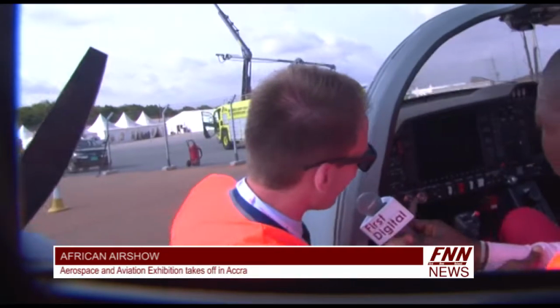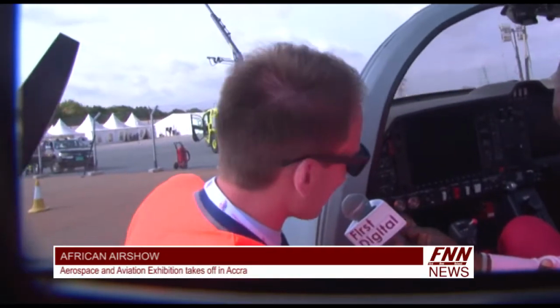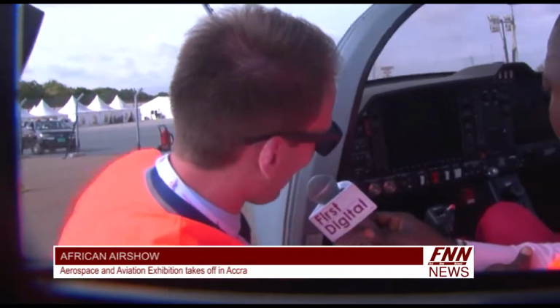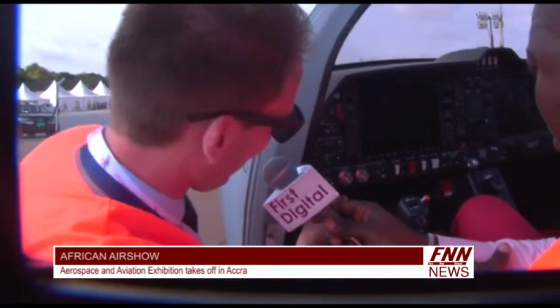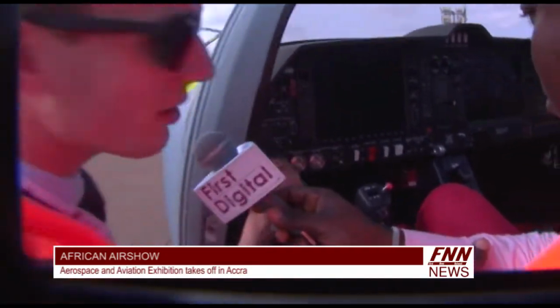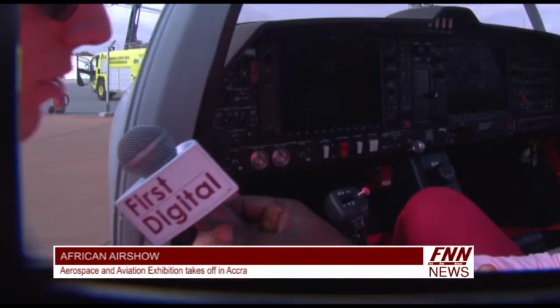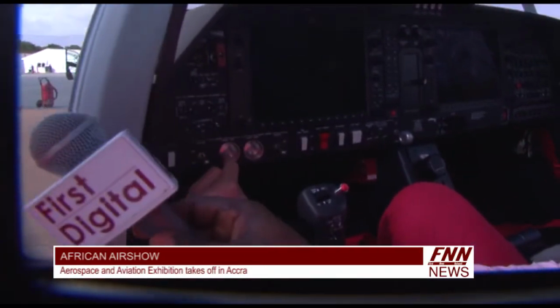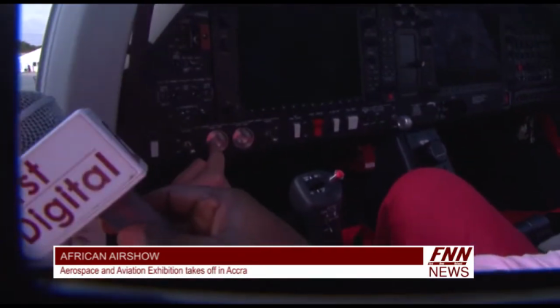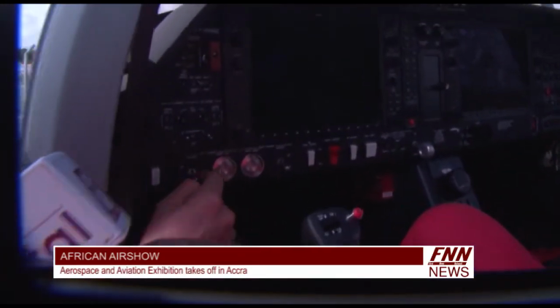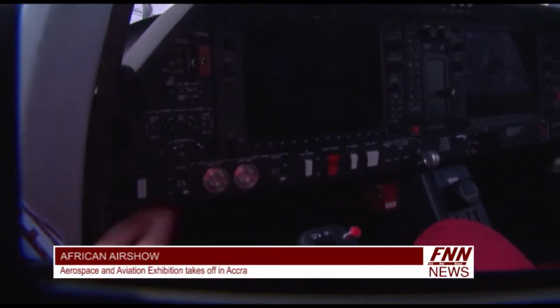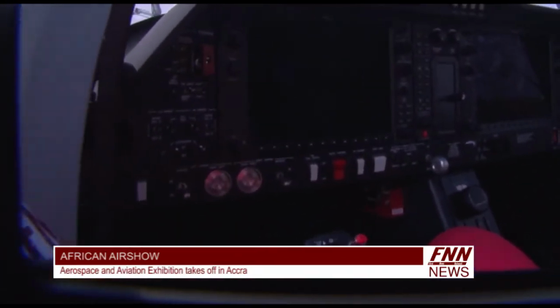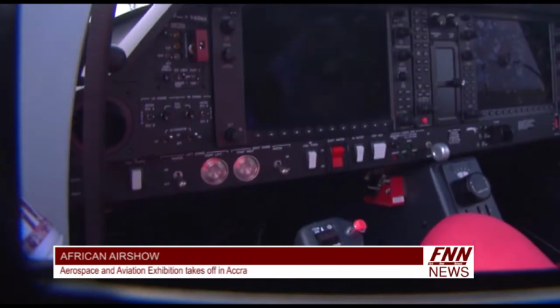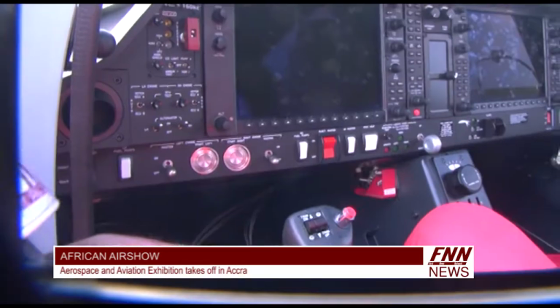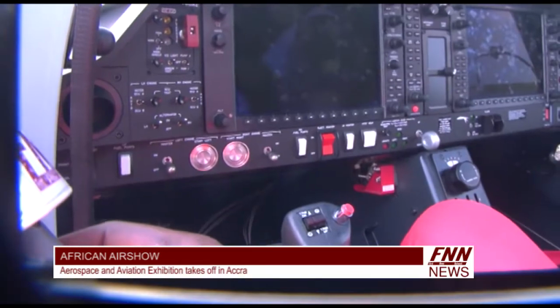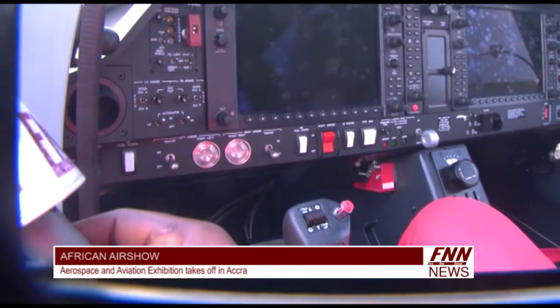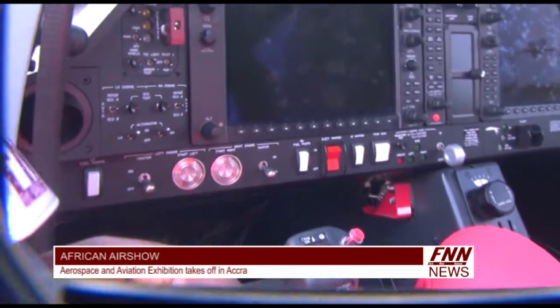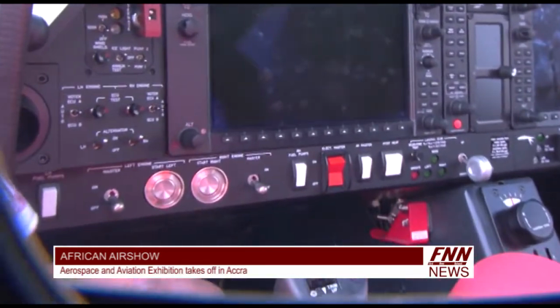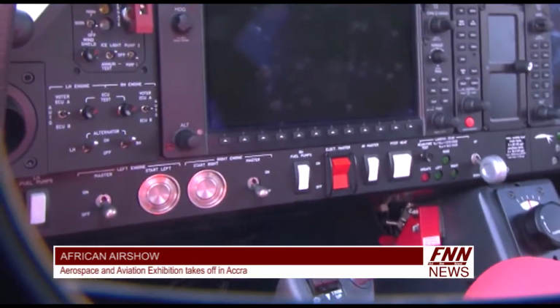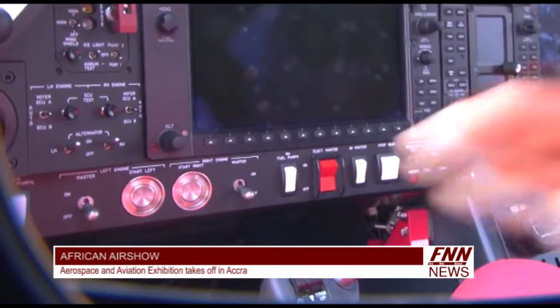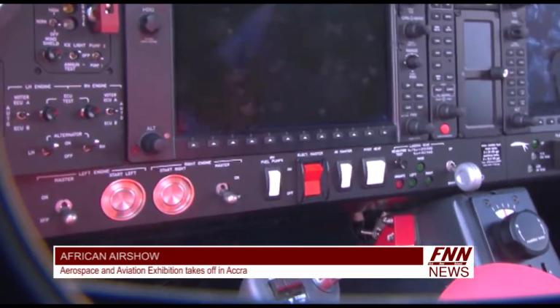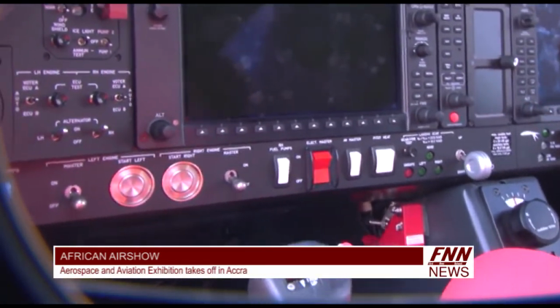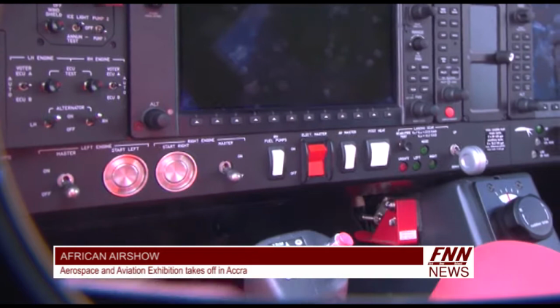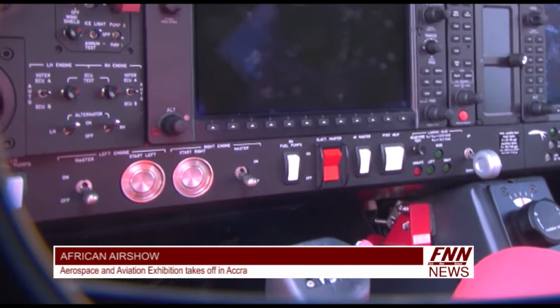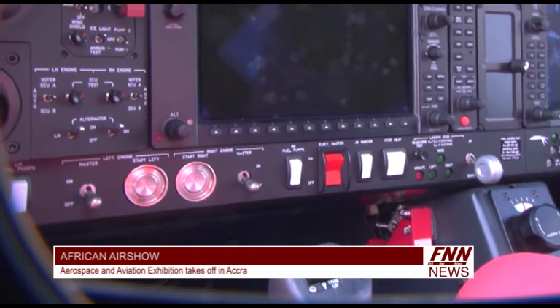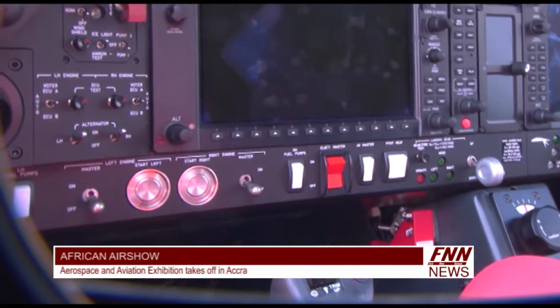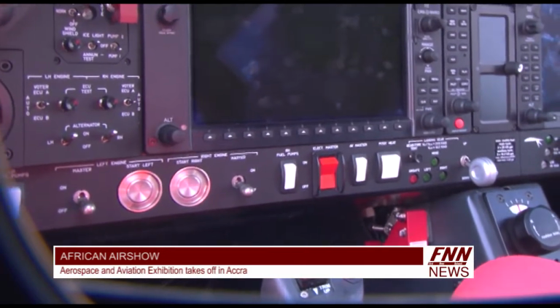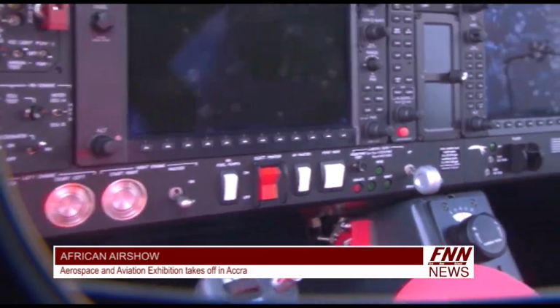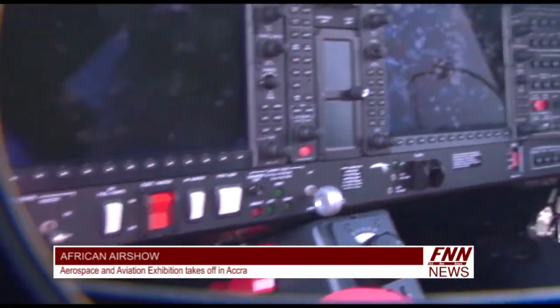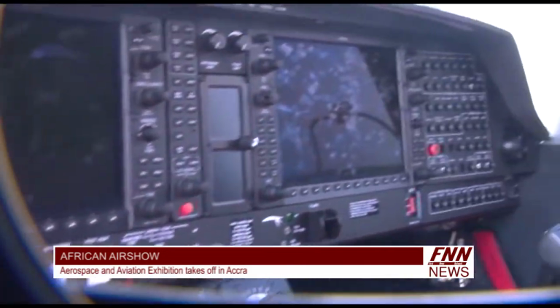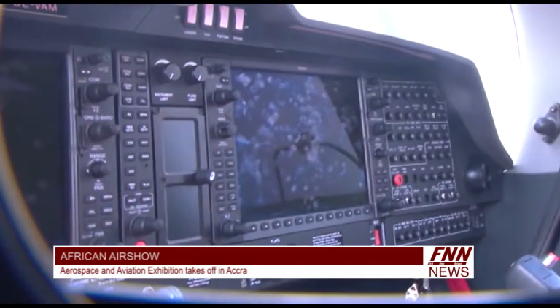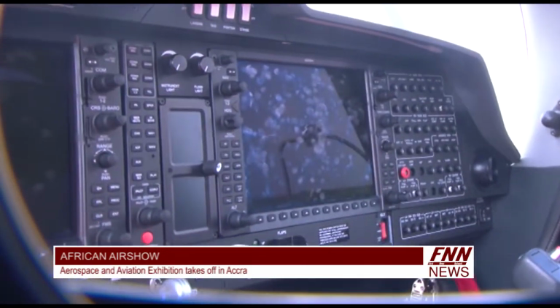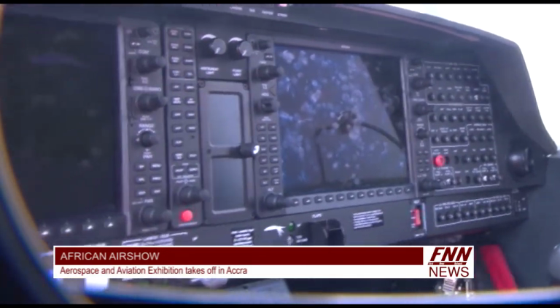It's very easy here — it's like in a car, basically. You have a master switch, hit the start button, and the engine will start. Once you start the engine, the aircraft is ready for takeoff within two or three minutes.